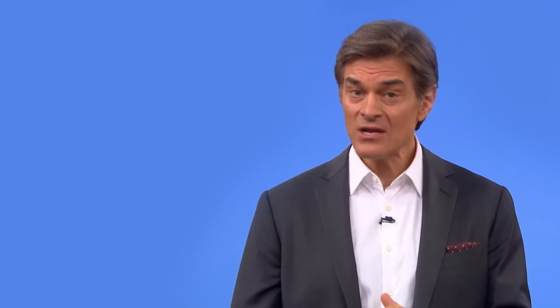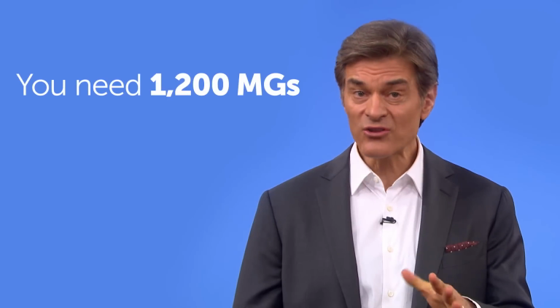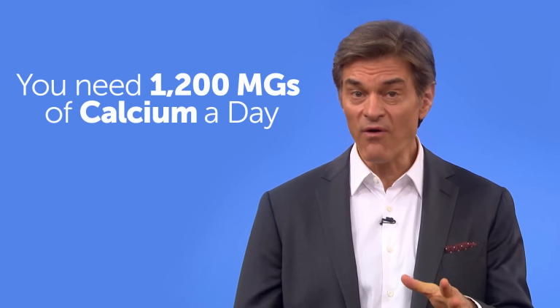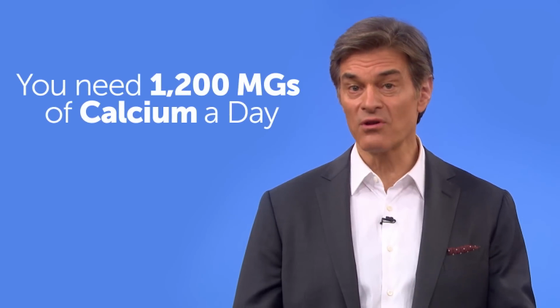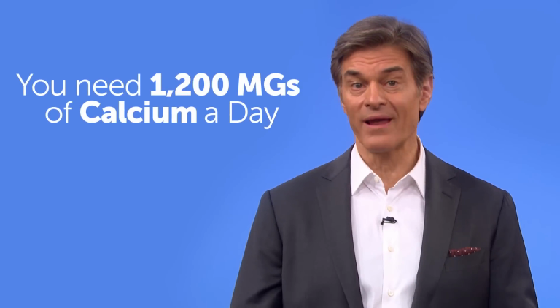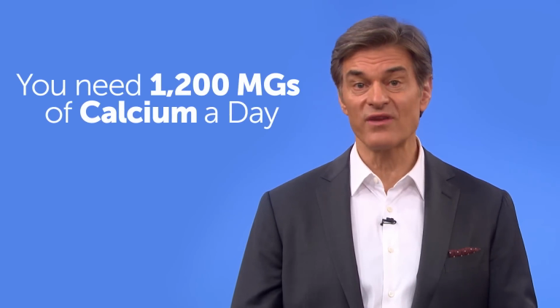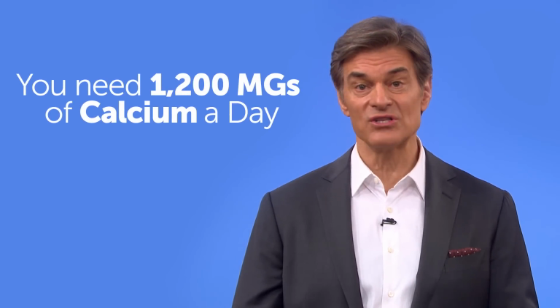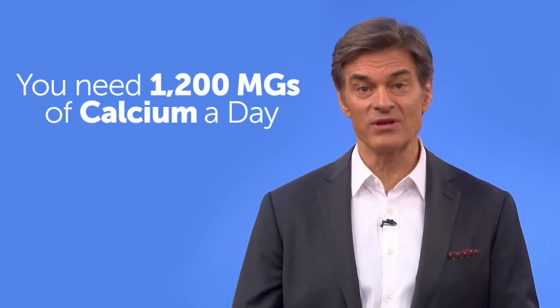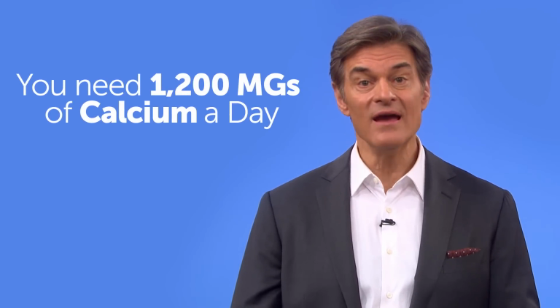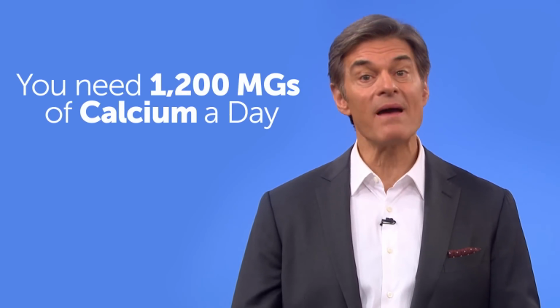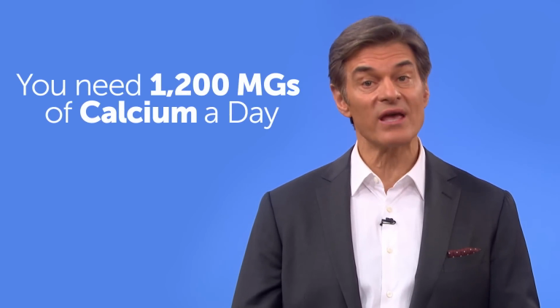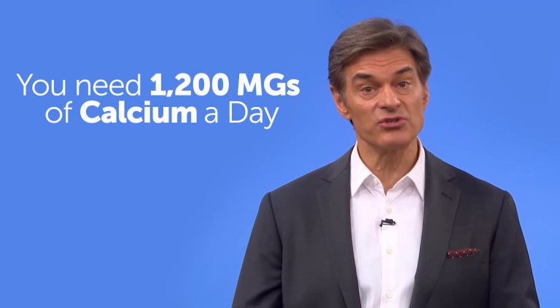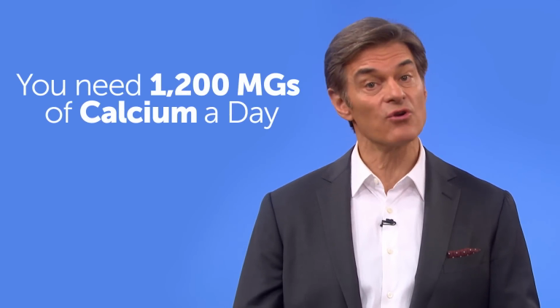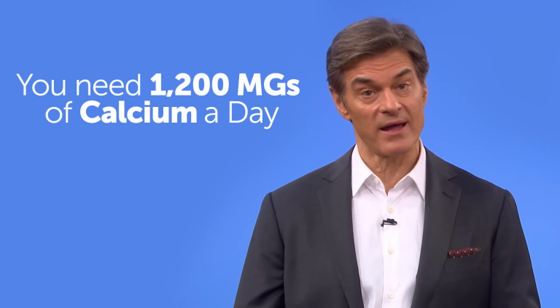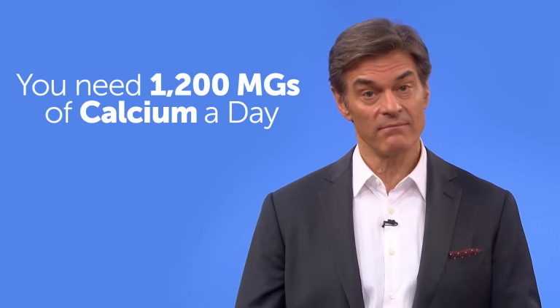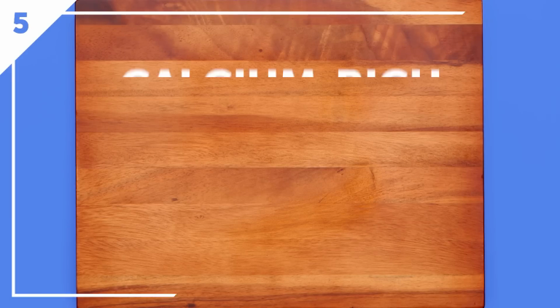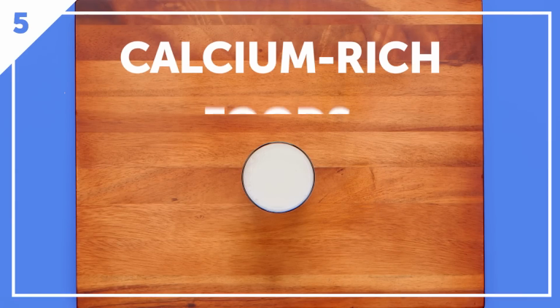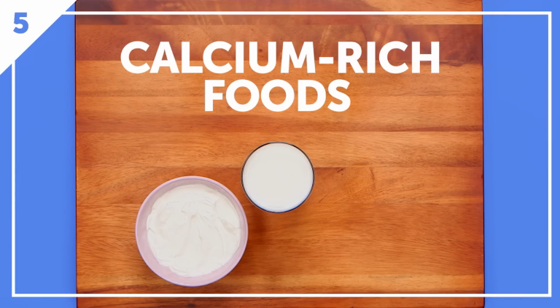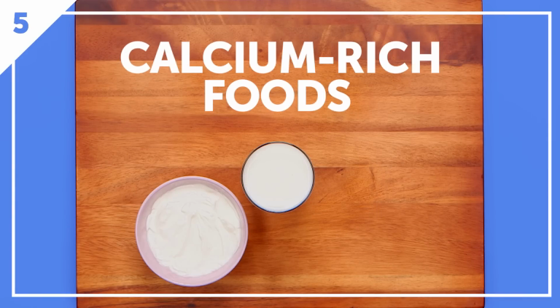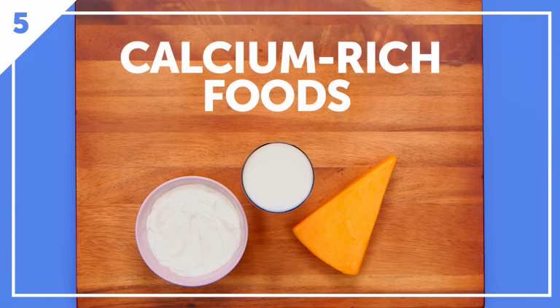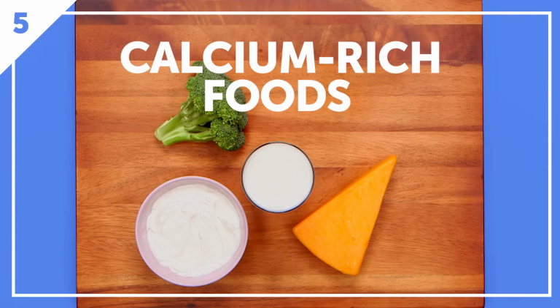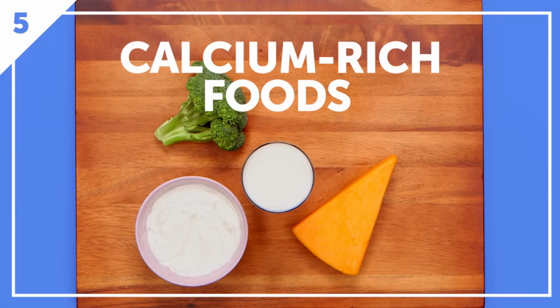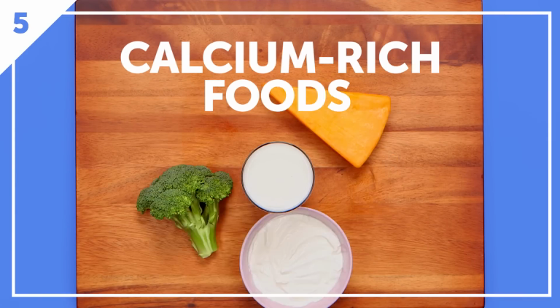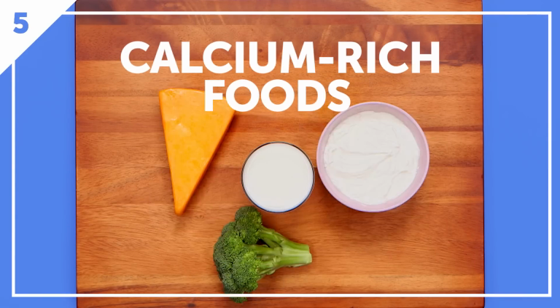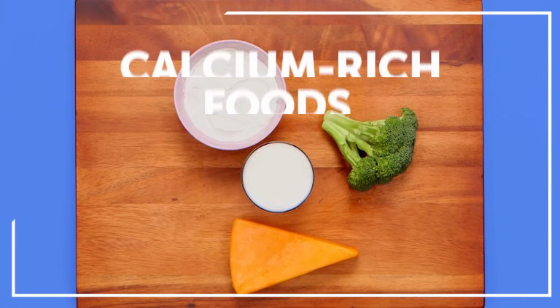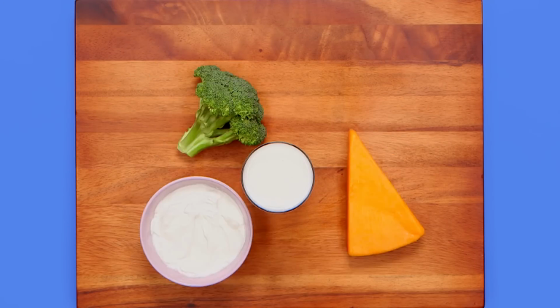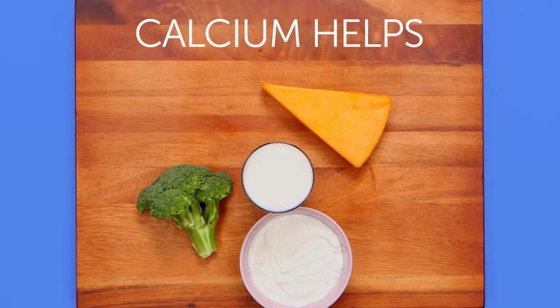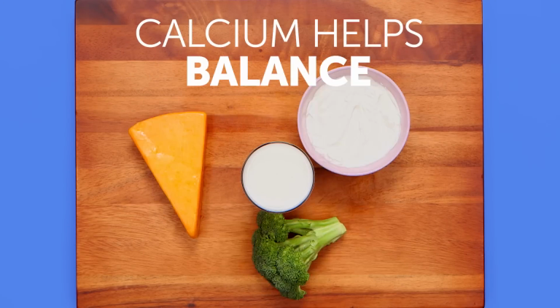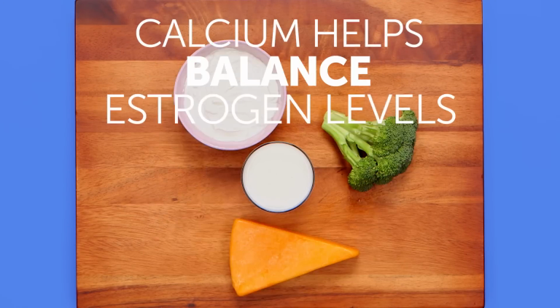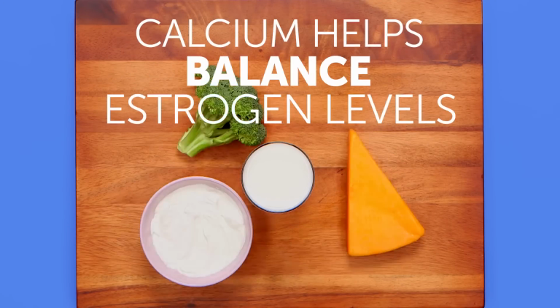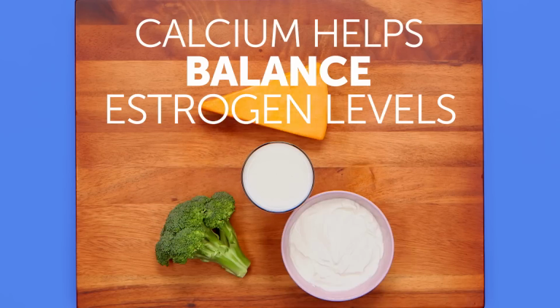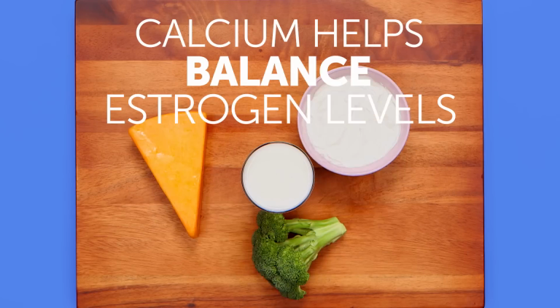You need around 1200 milligrams of calcium per day to balance estrogen in your body. That means milk, yogurt, or cheese. But if dairy isn't your thing, go for calcium-rich veggies like broccoli.